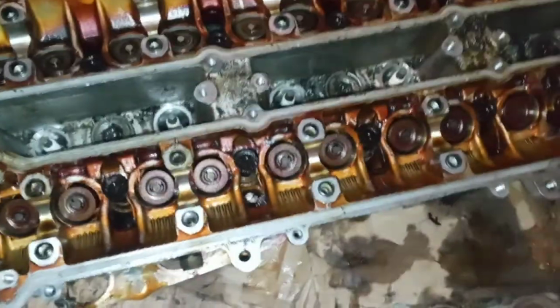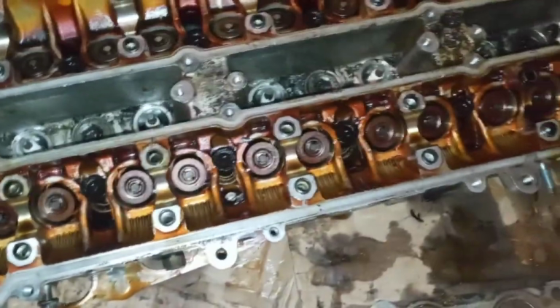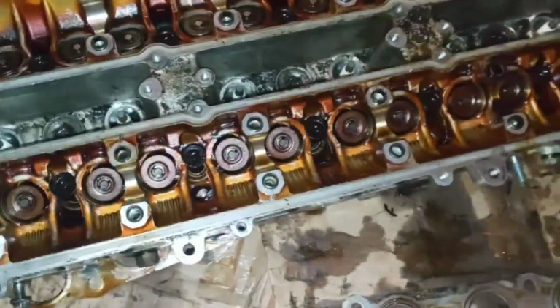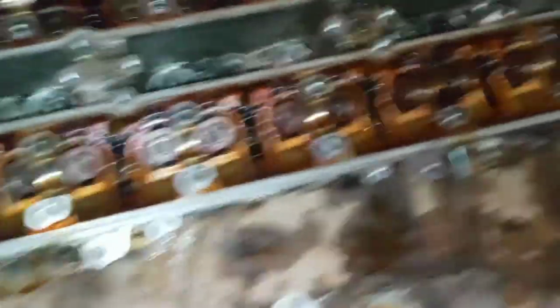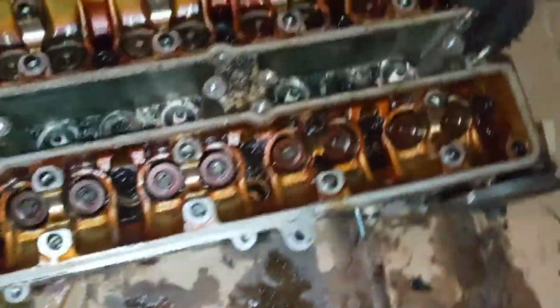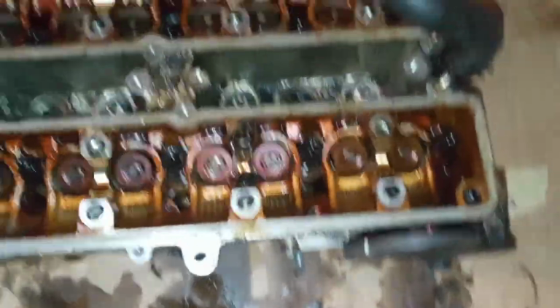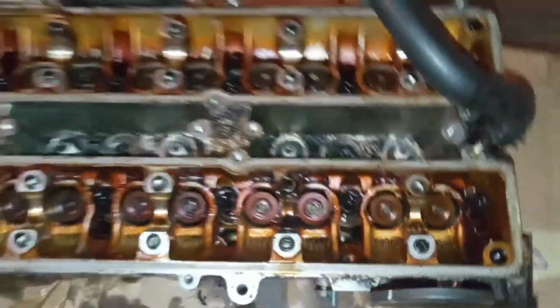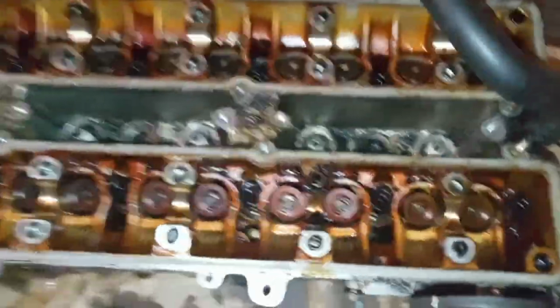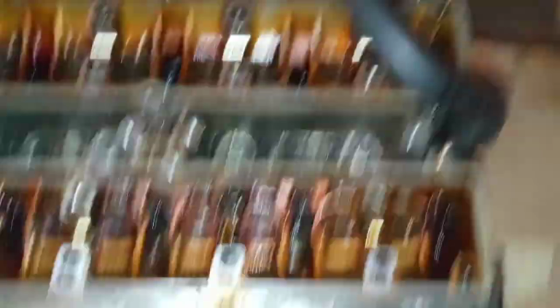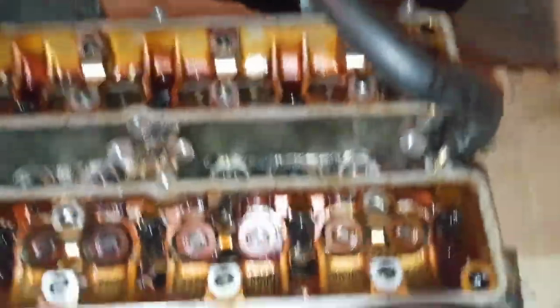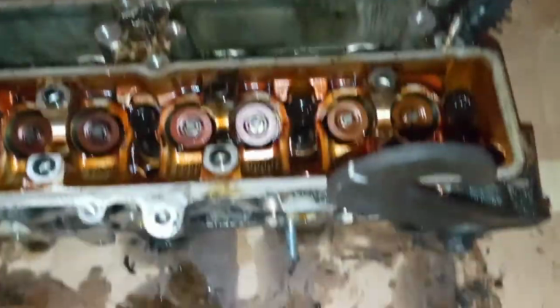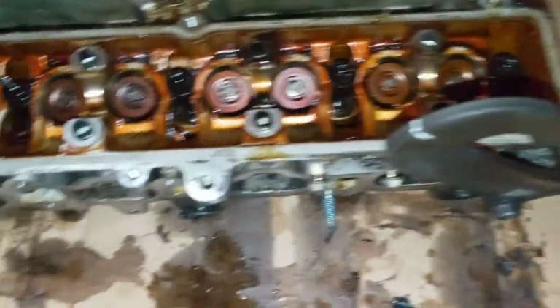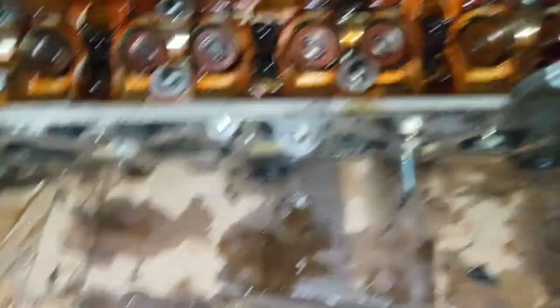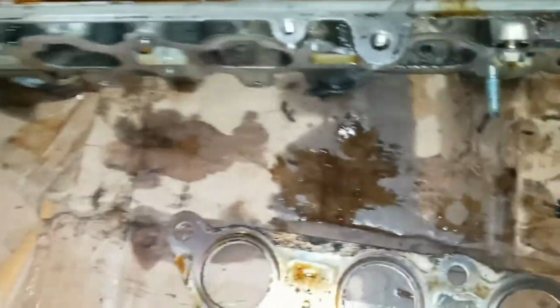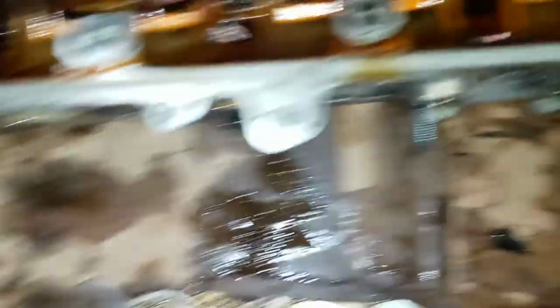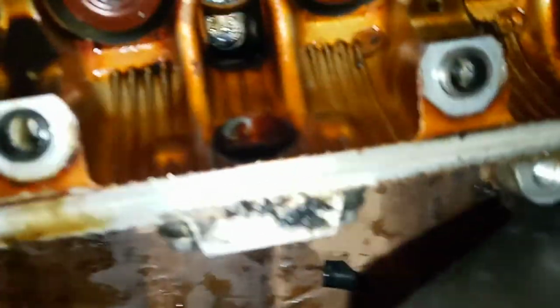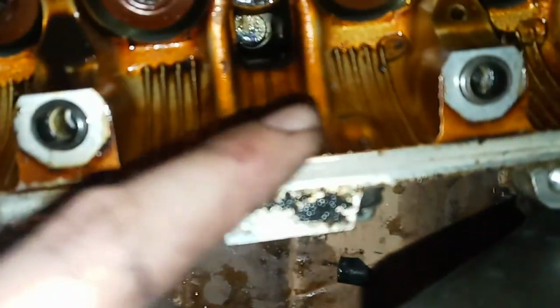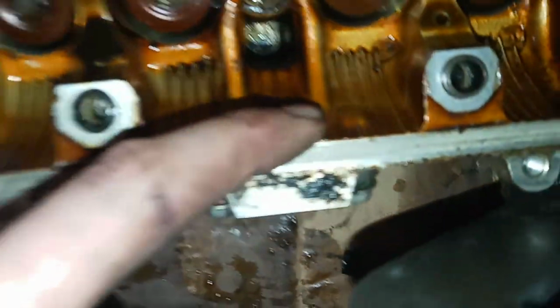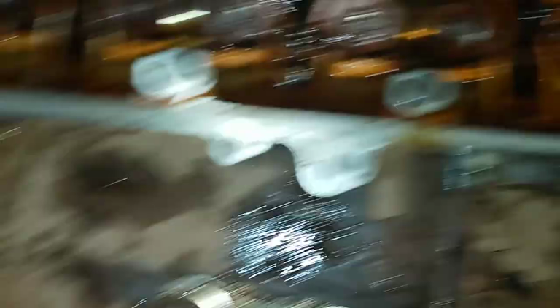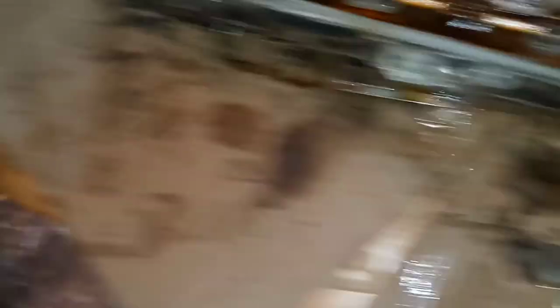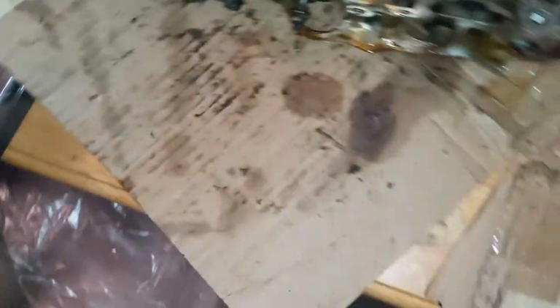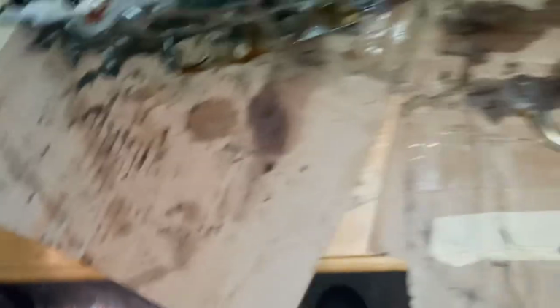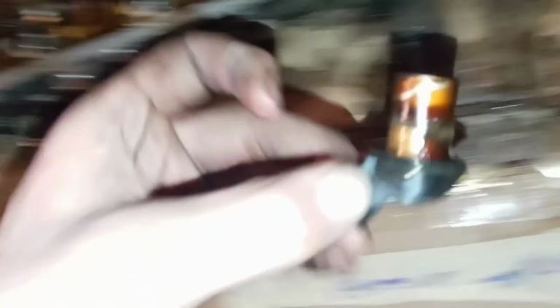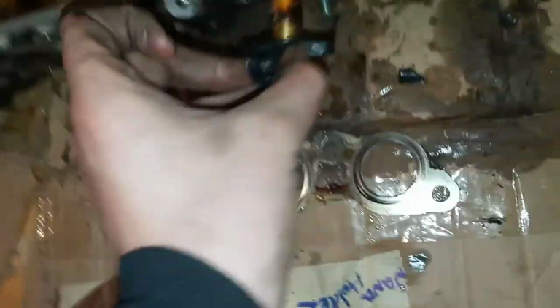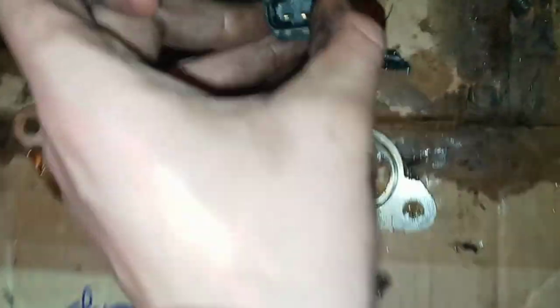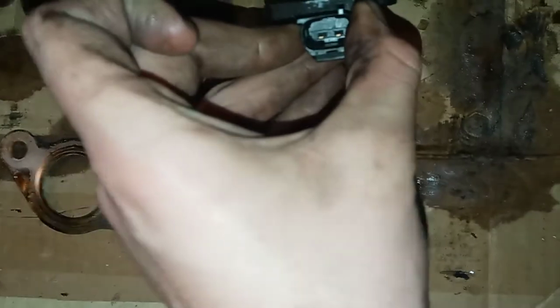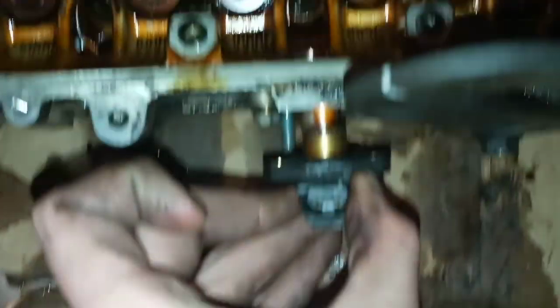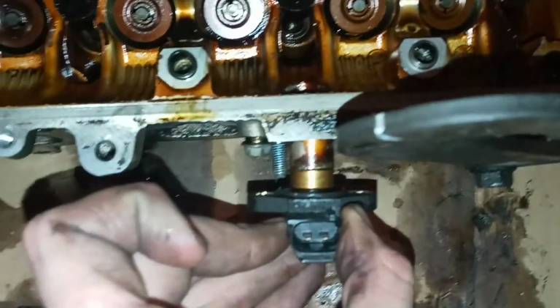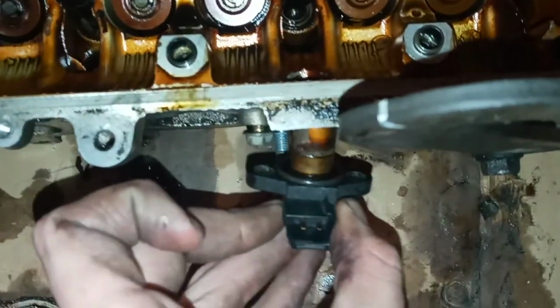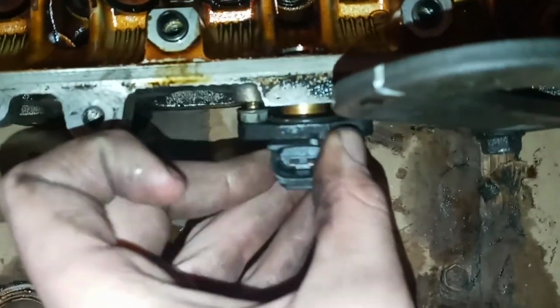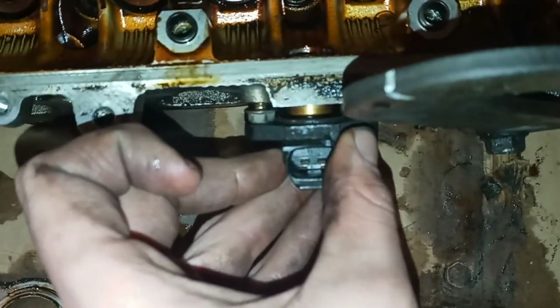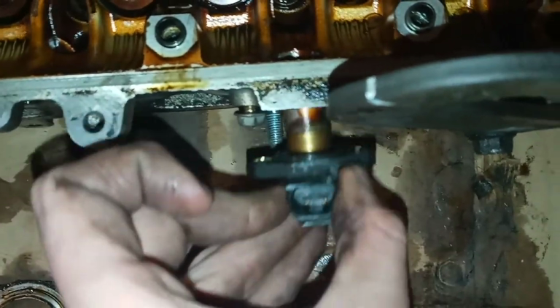Maybe your vehicle's running a little rough and you tried everything. Maybe you tried a new cam sensor, which by the way goes right here and it looks like this — it goes right there, right in that hole.